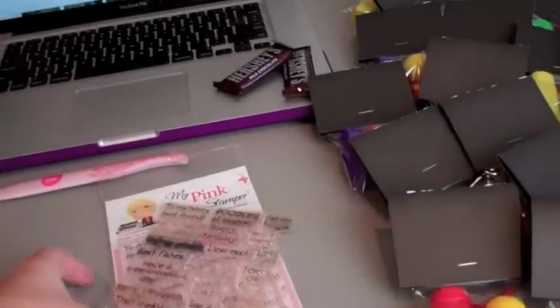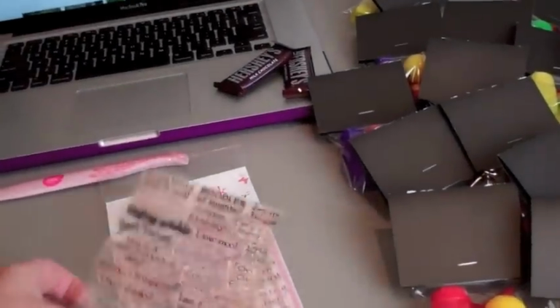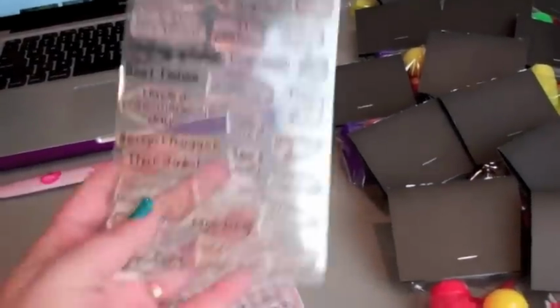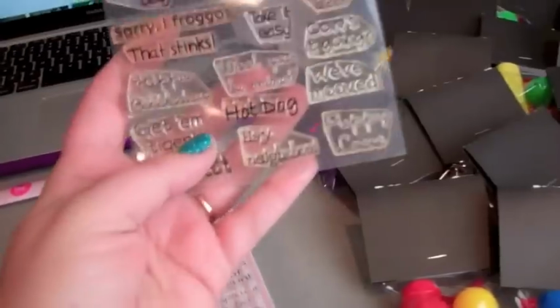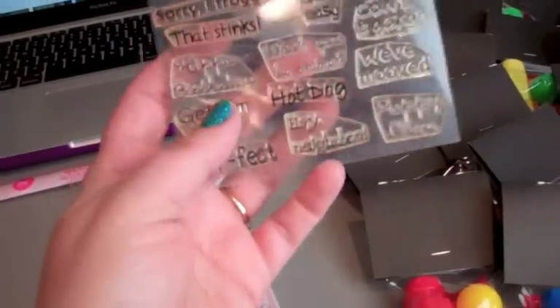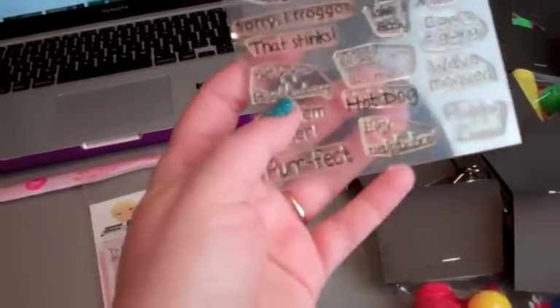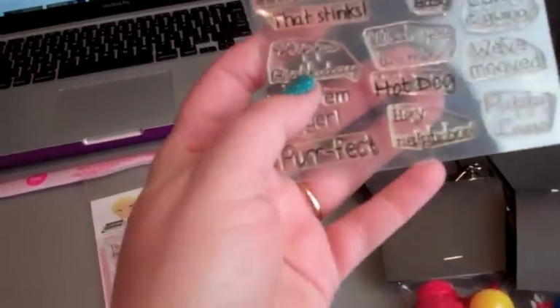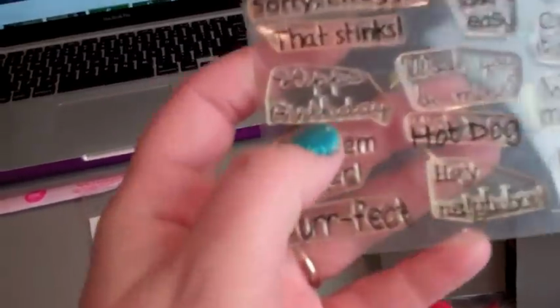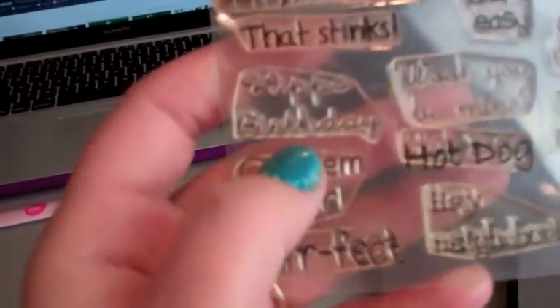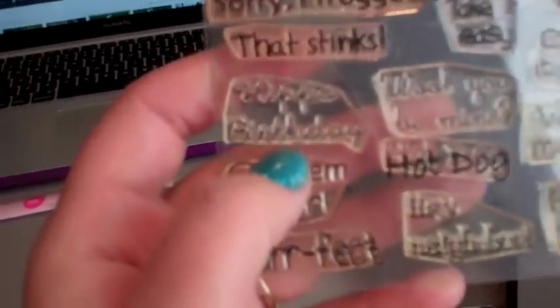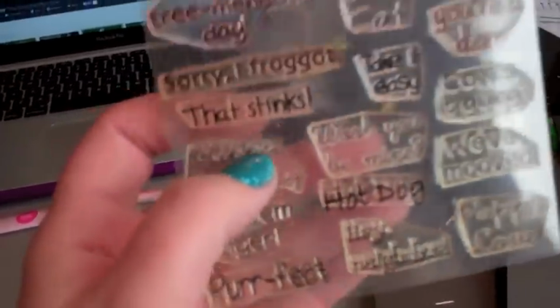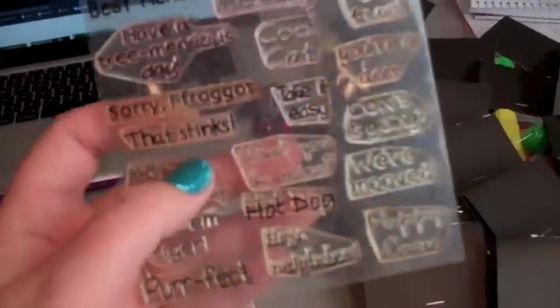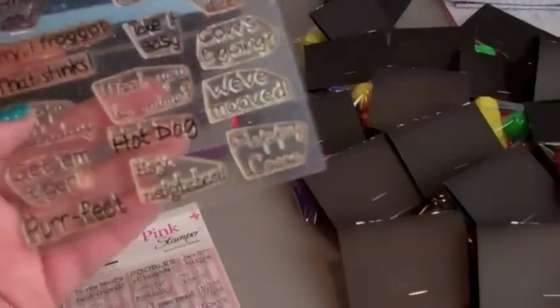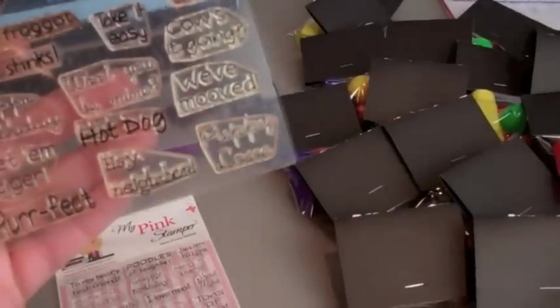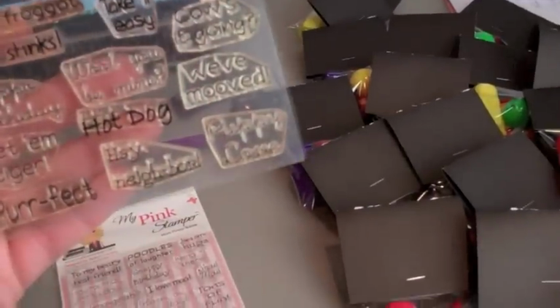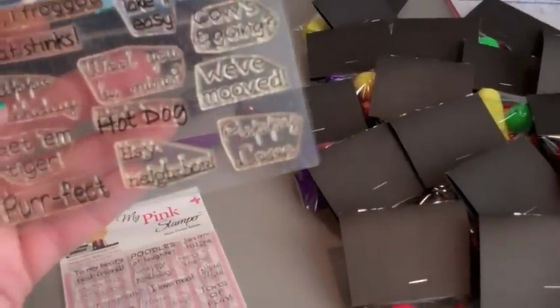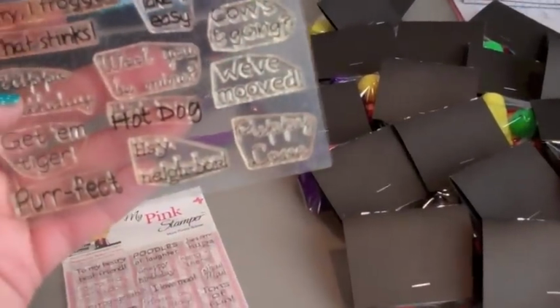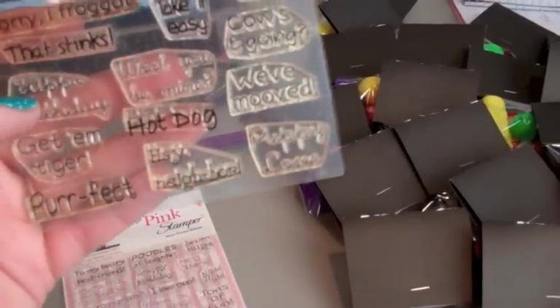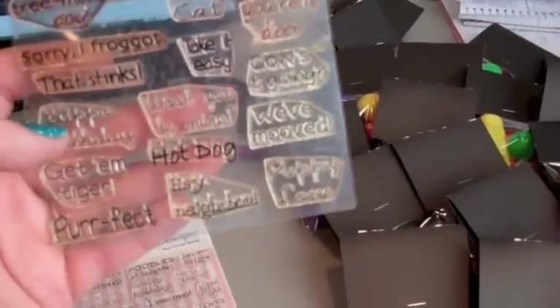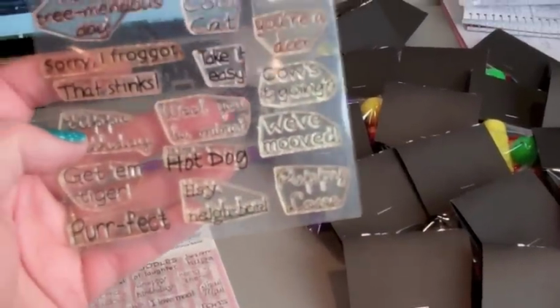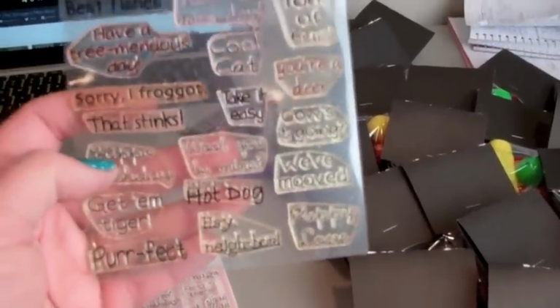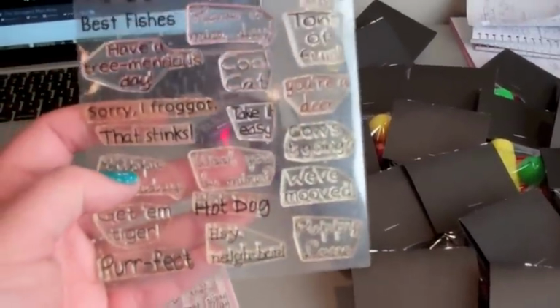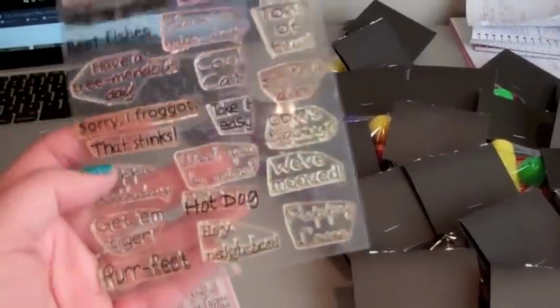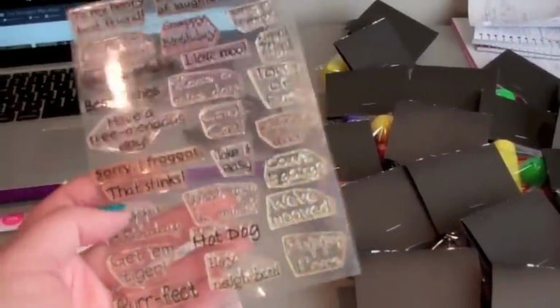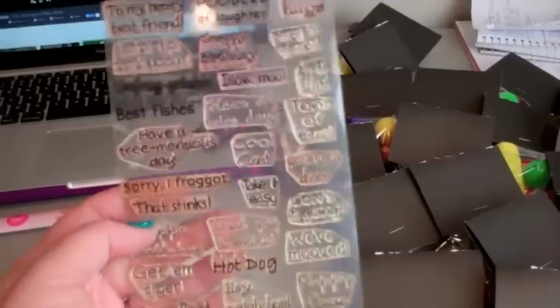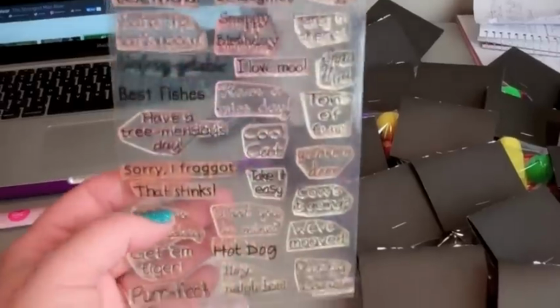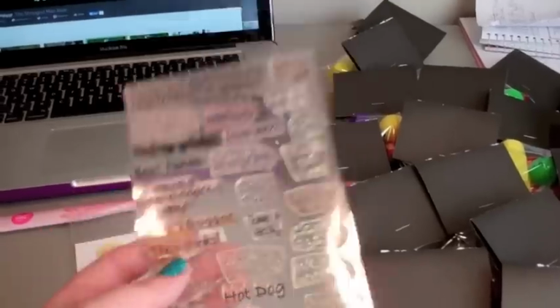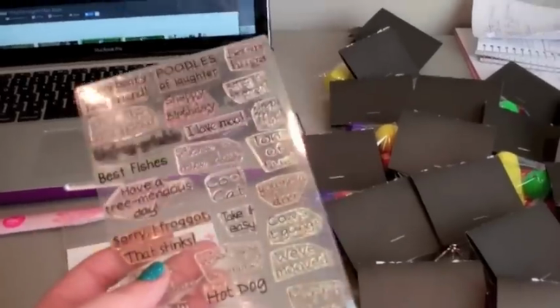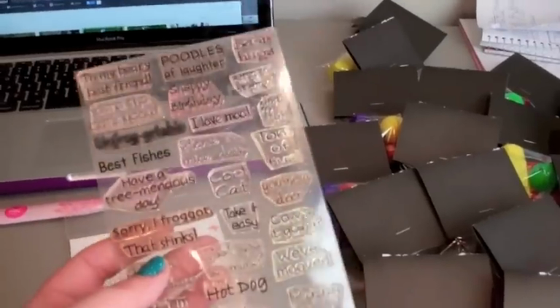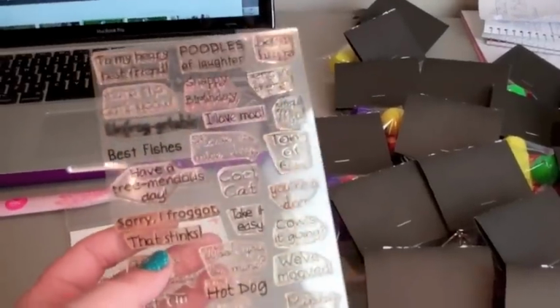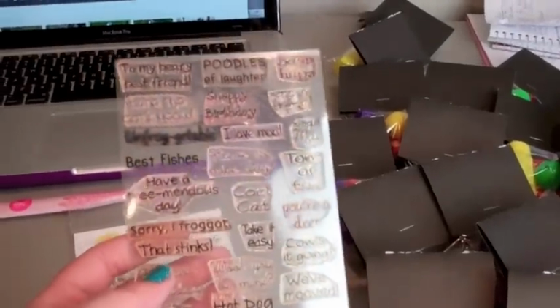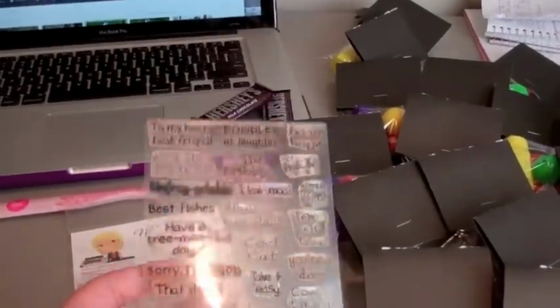I'm using the Hippo Birthday. There's one Punnylicious stamp that has 'Hippo Birdie to You' and I love that one too. I'm trying to make things and use things up.